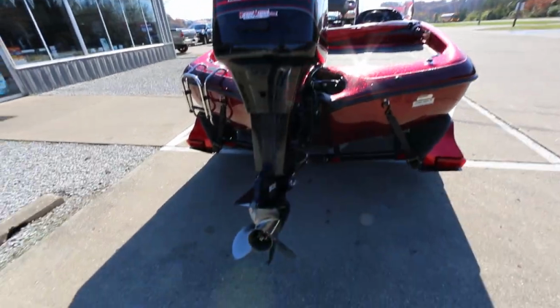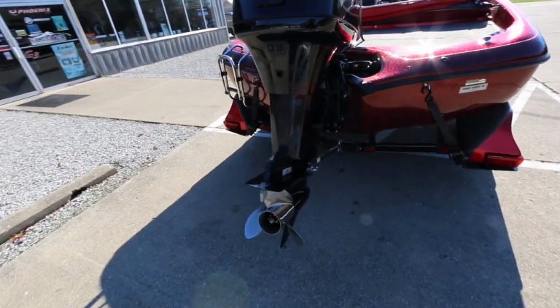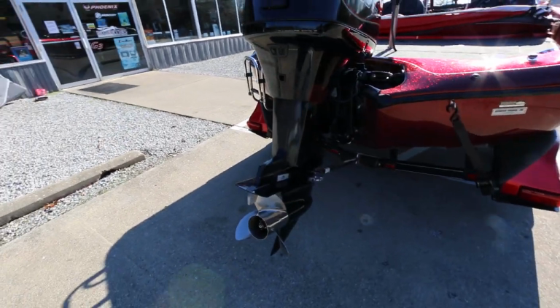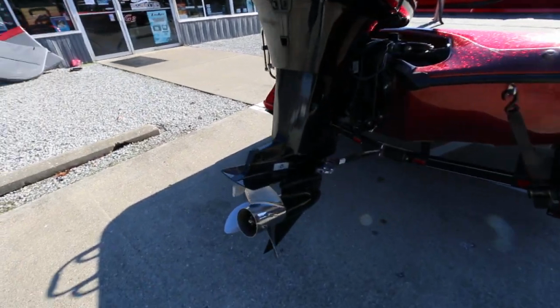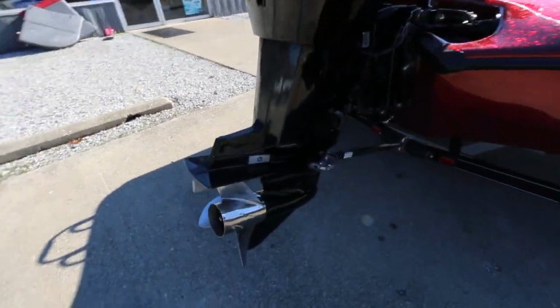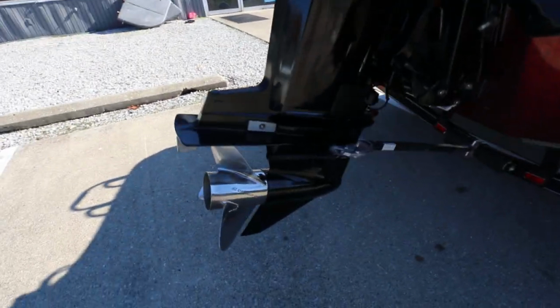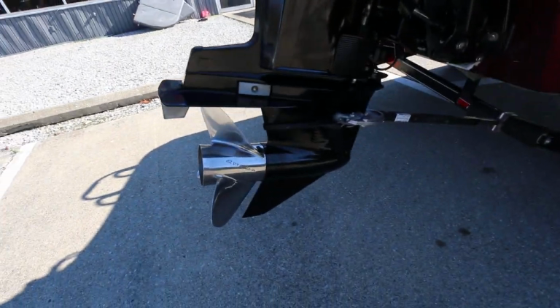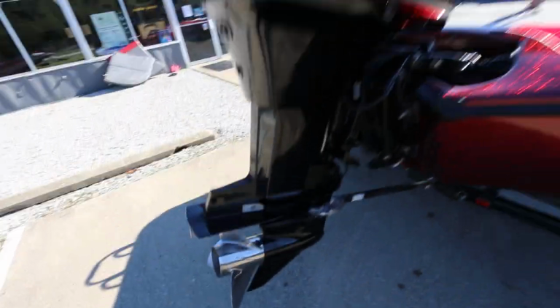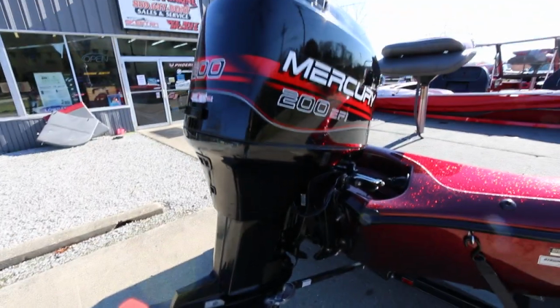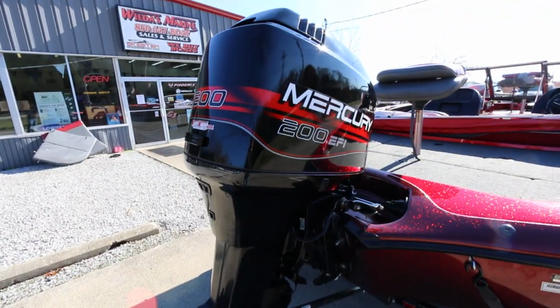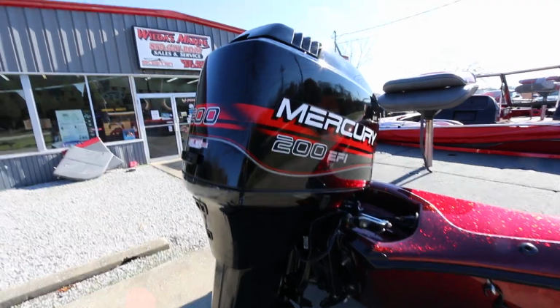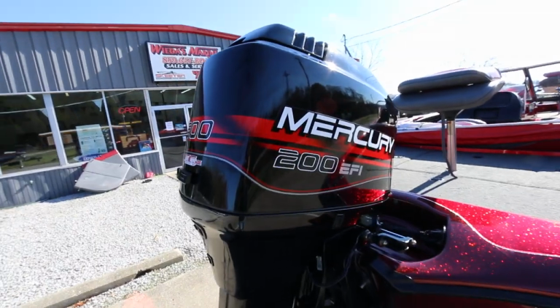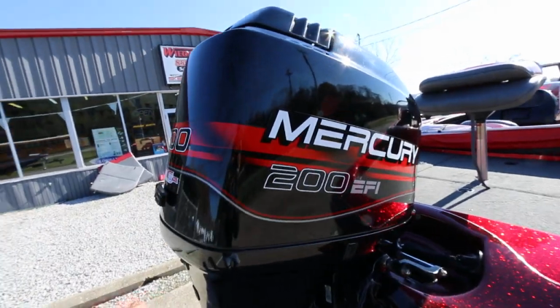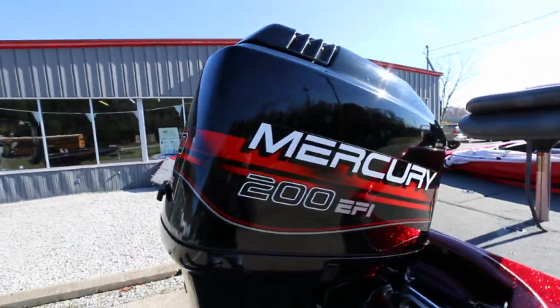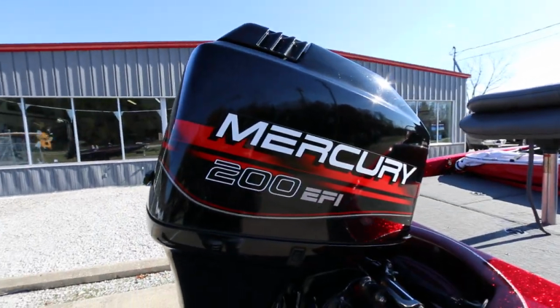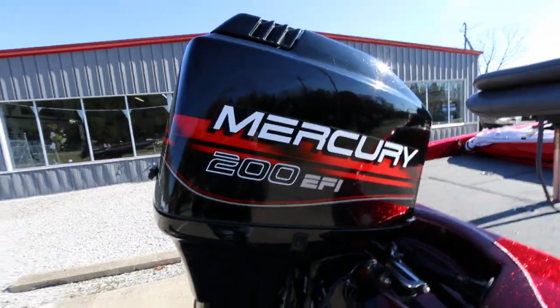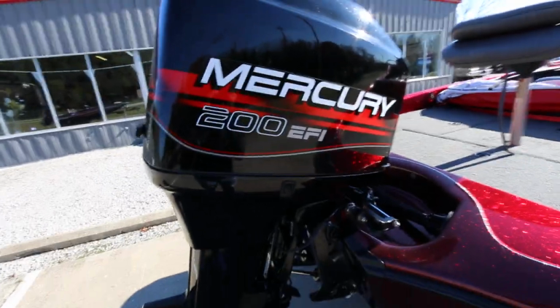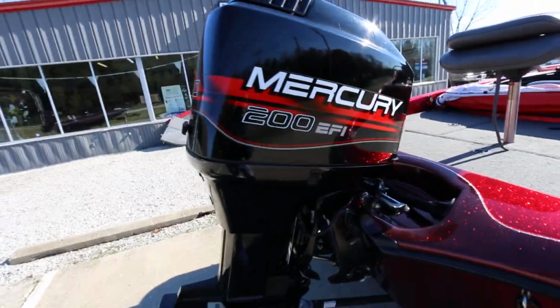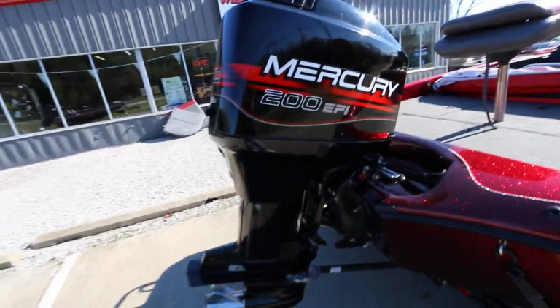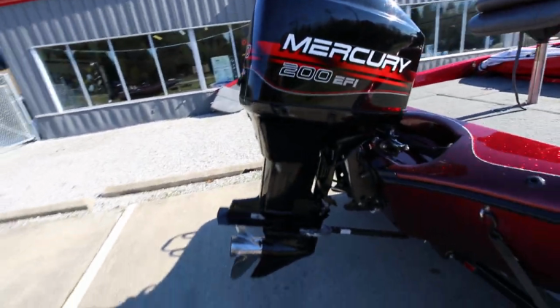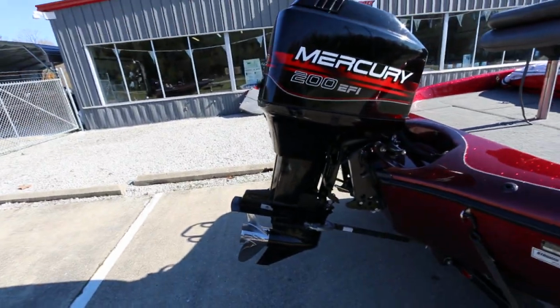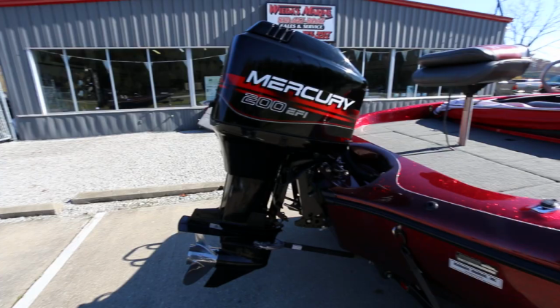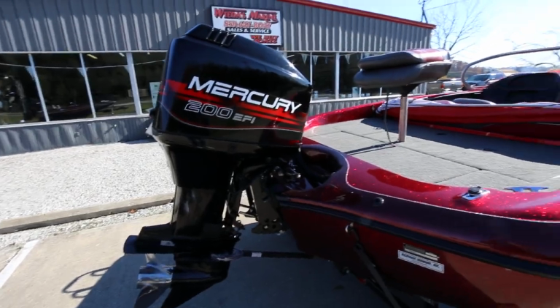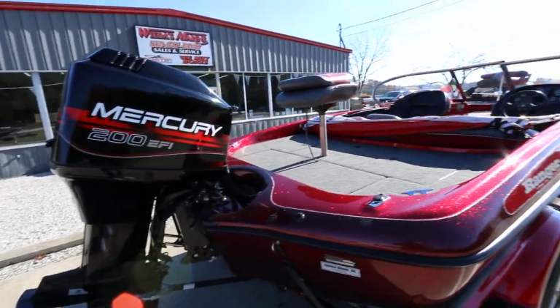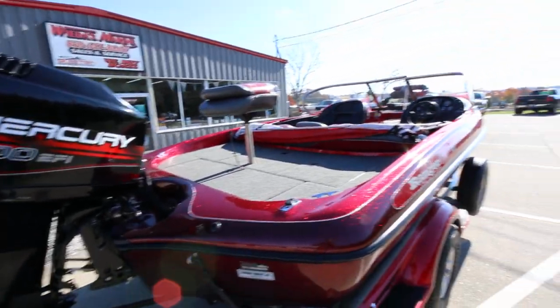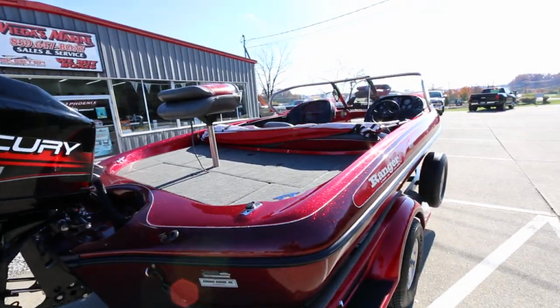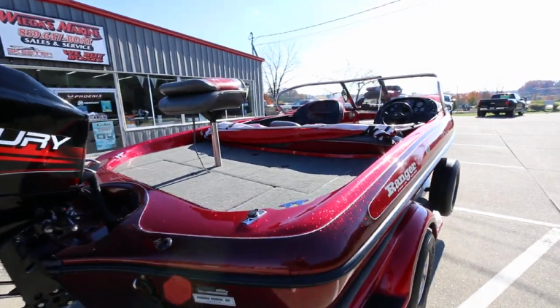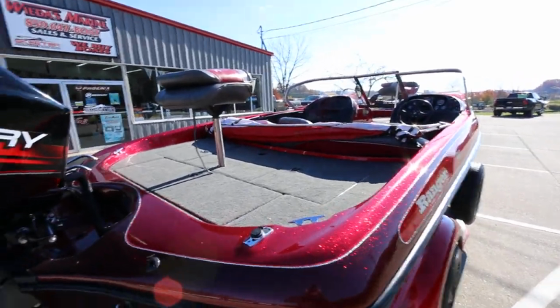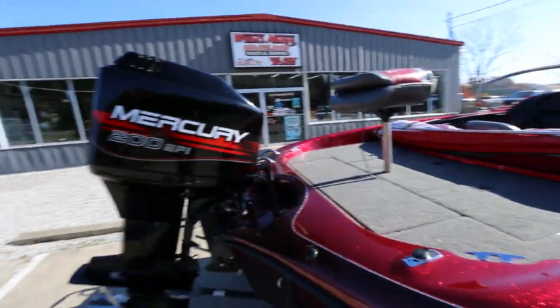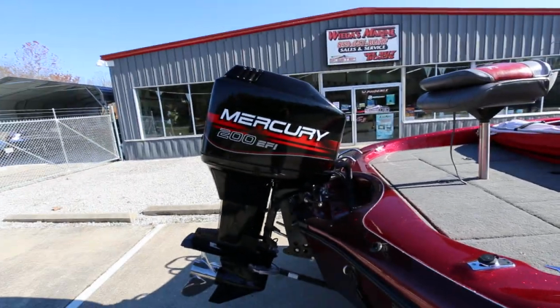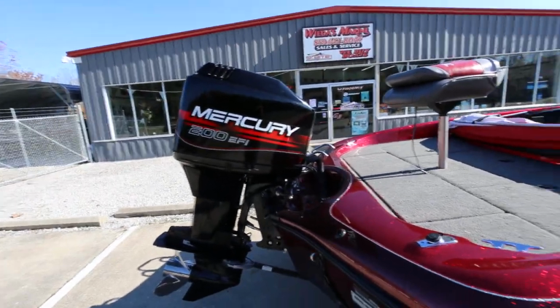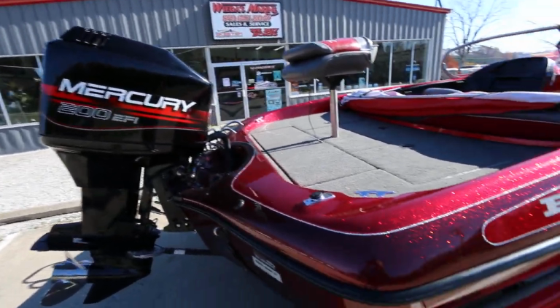Take a look at that lower unit on this used boat — this is one of the most bulletproof motors that Mercury has ever made. It's in great condition to get you out on the water fishing, skiing, and whatever other activities you have in mind.